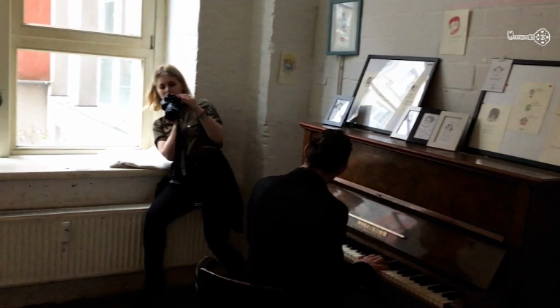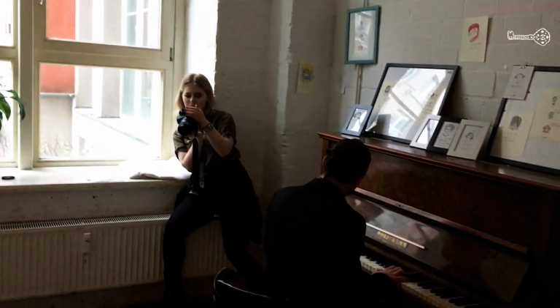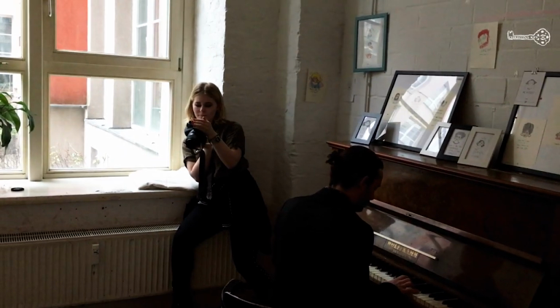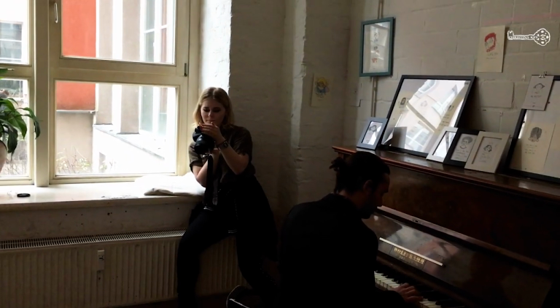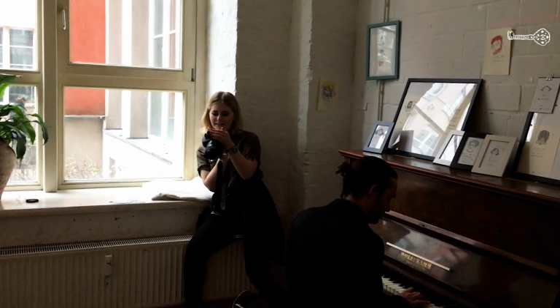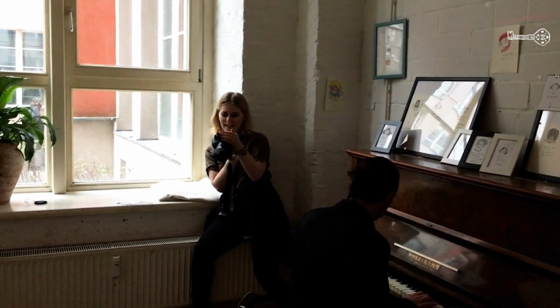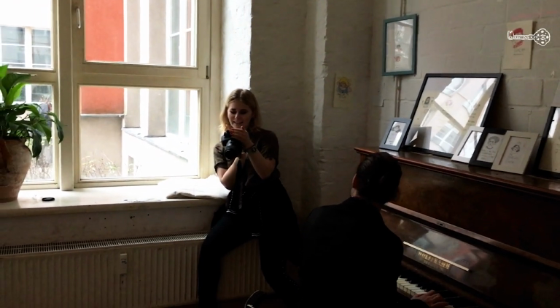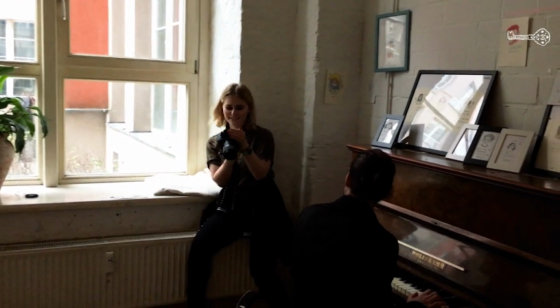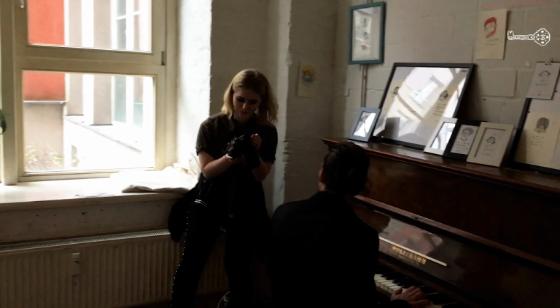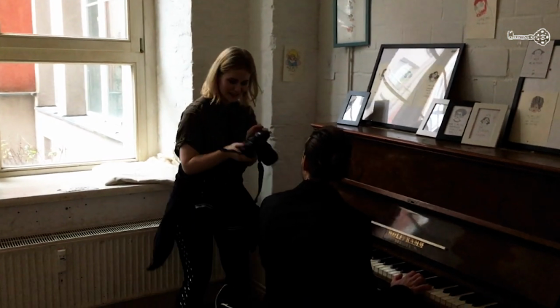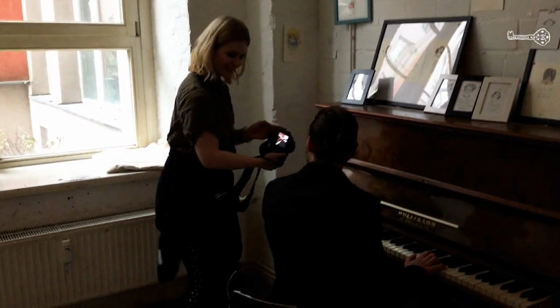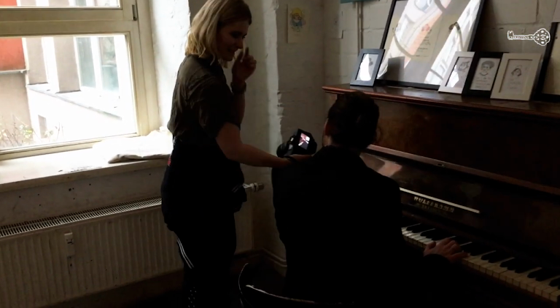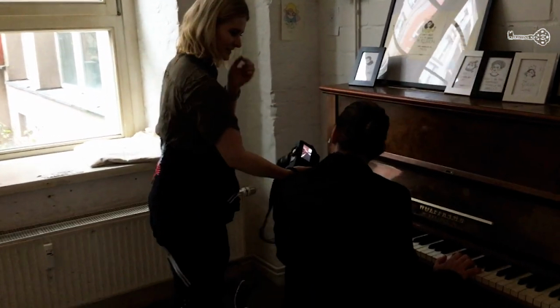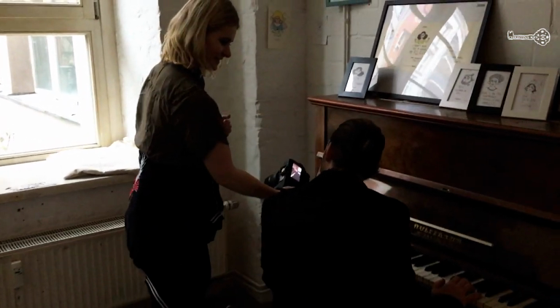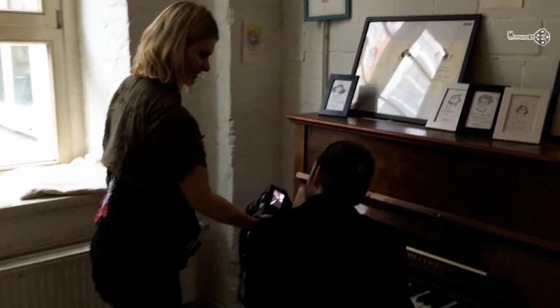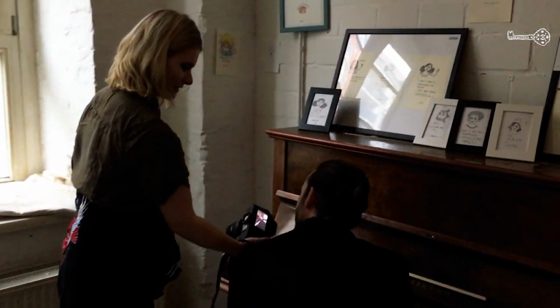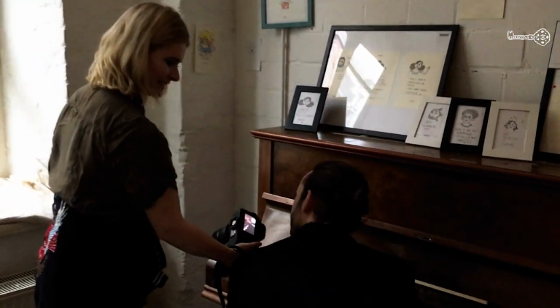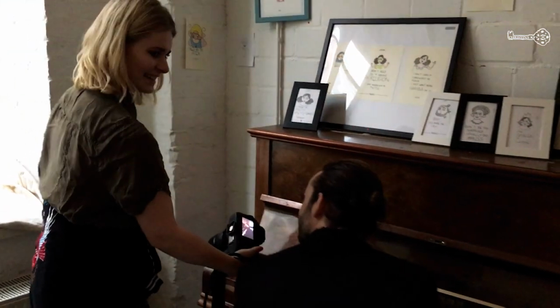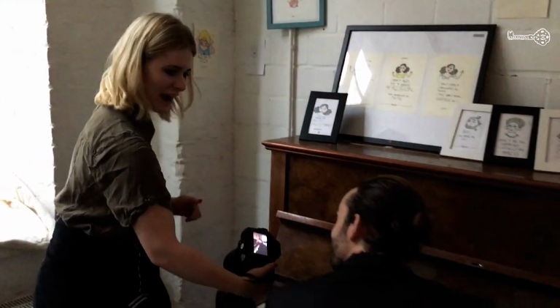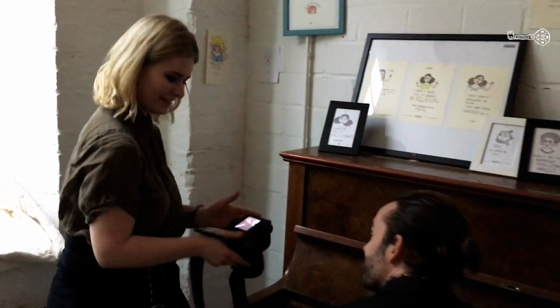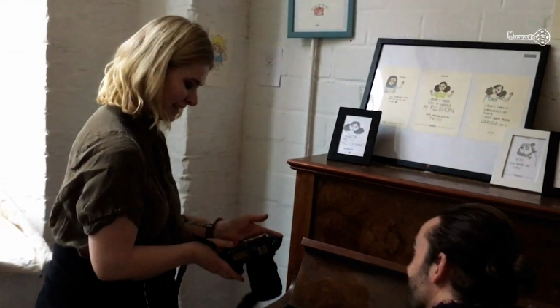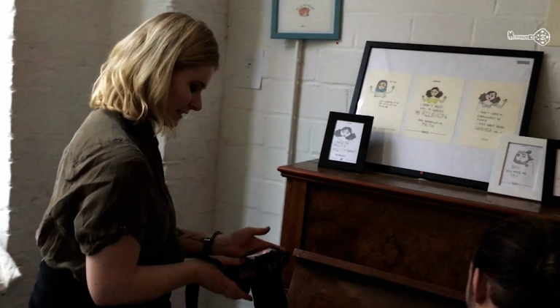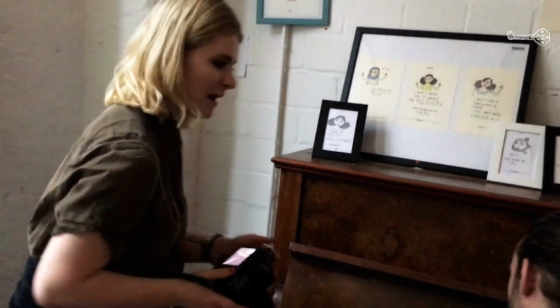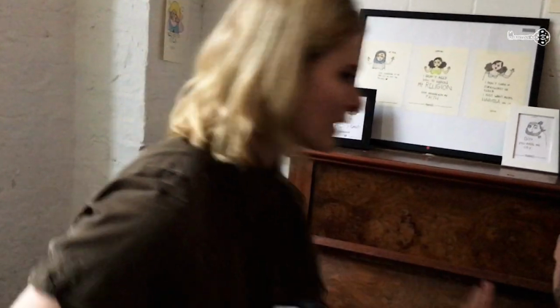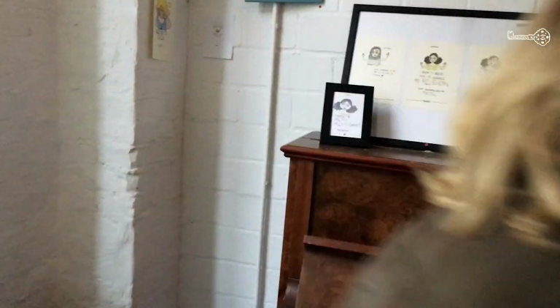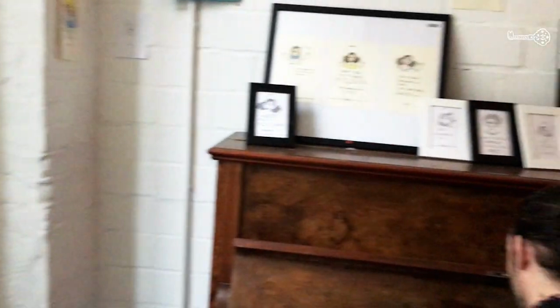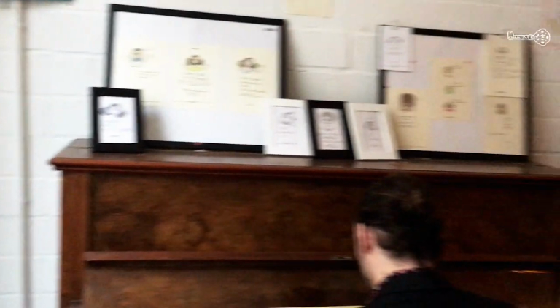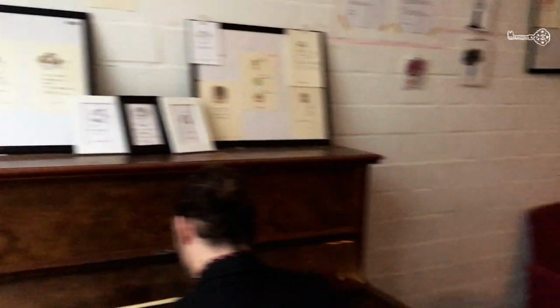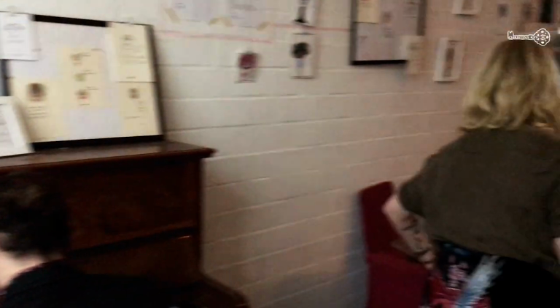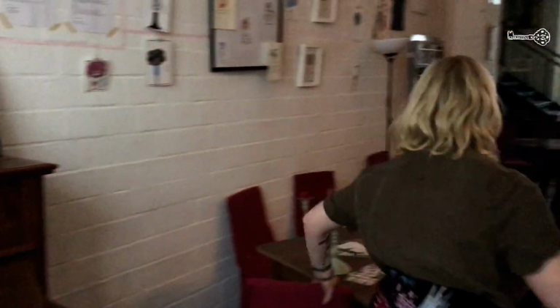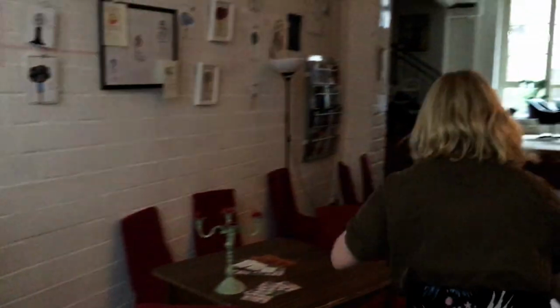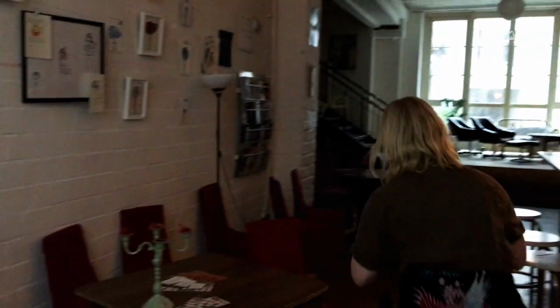Hey guys, Christina here. Today I'm going to shoot beautiful Daniel and you will get some nice behind the scenes. I hope you like it. Let's go.